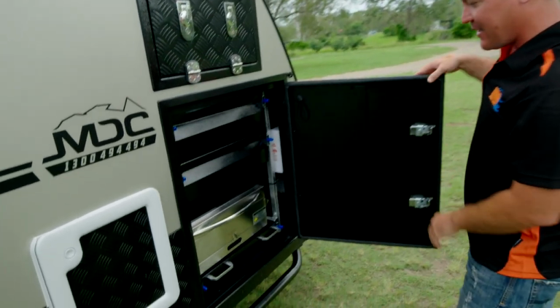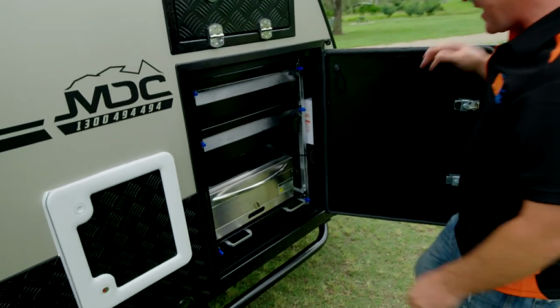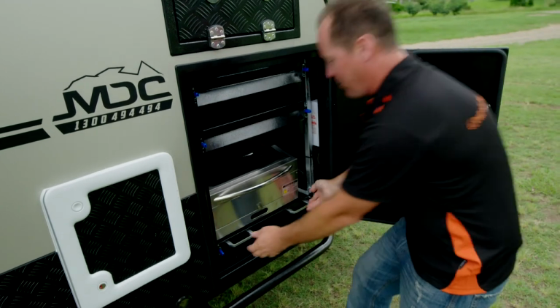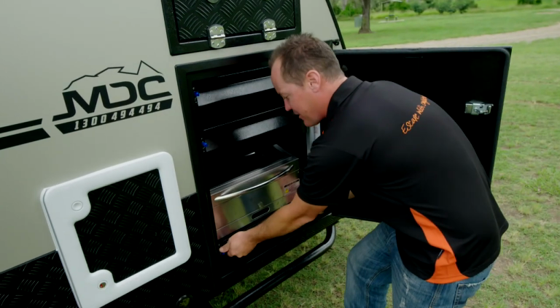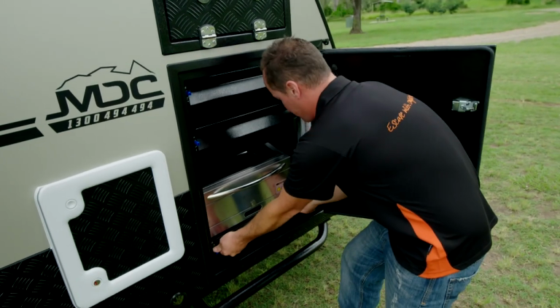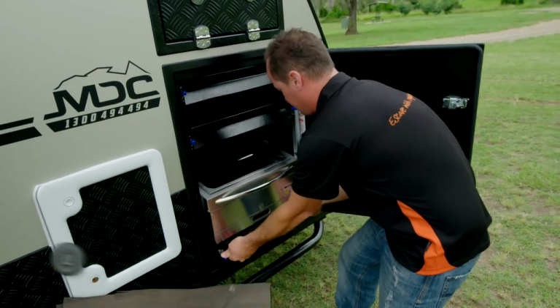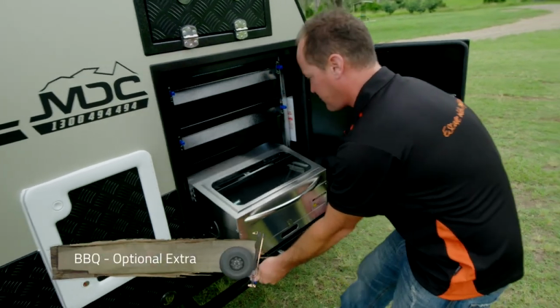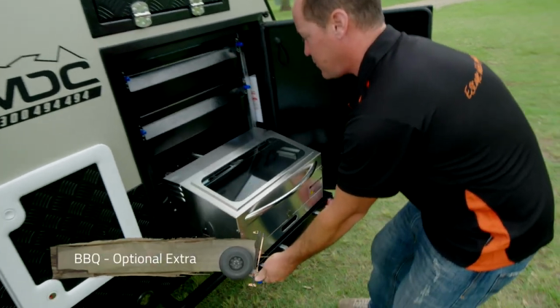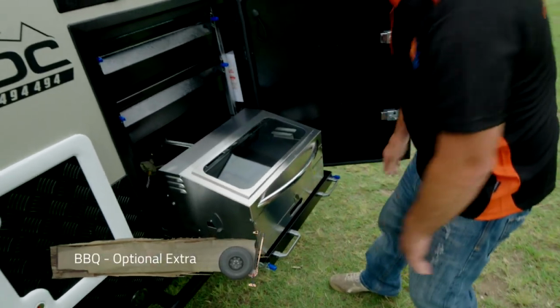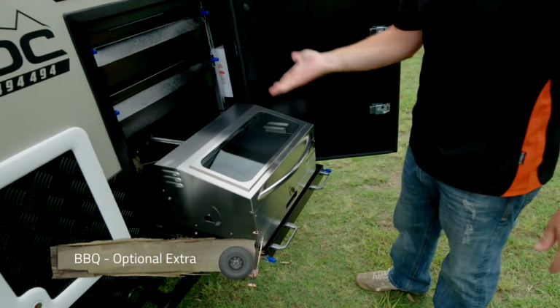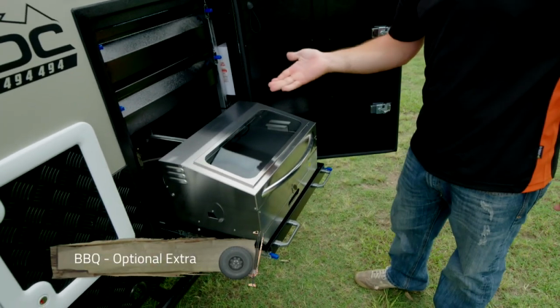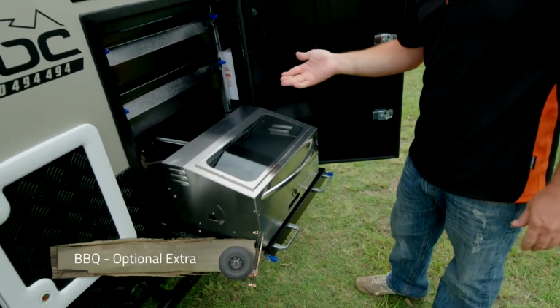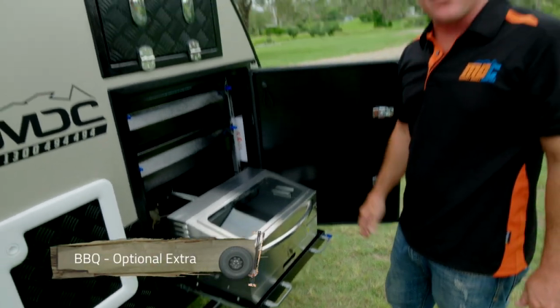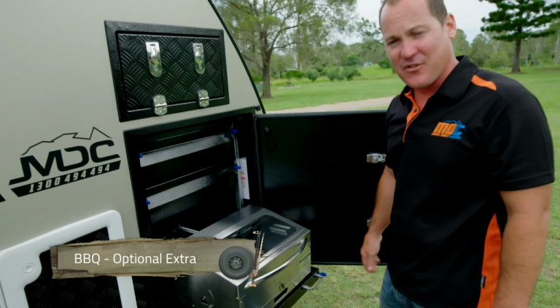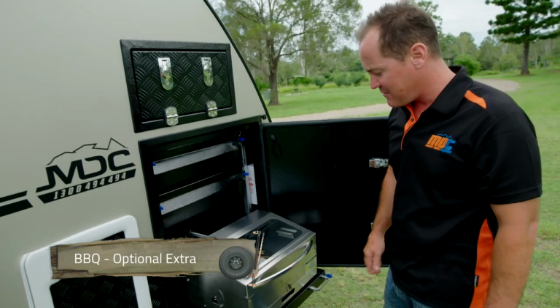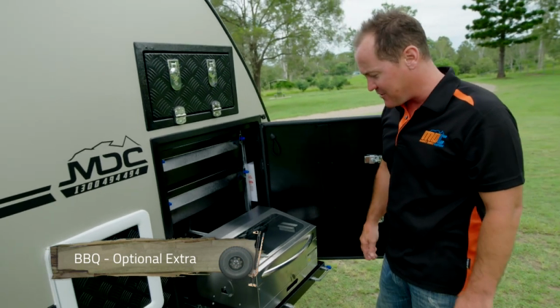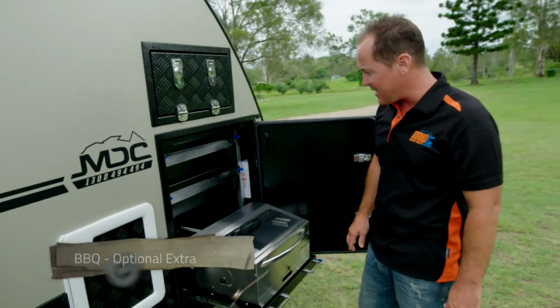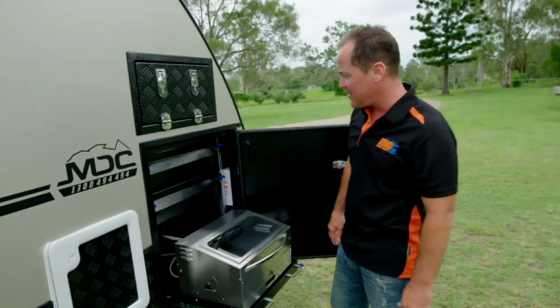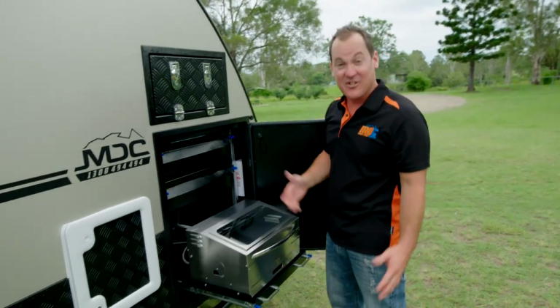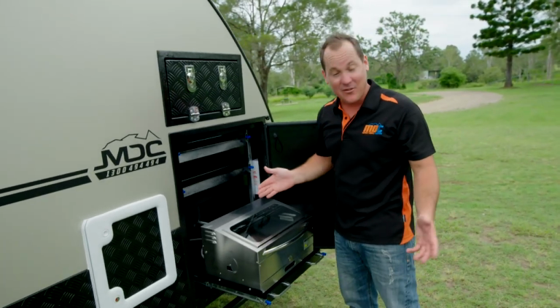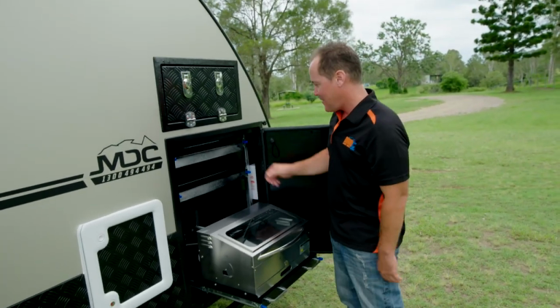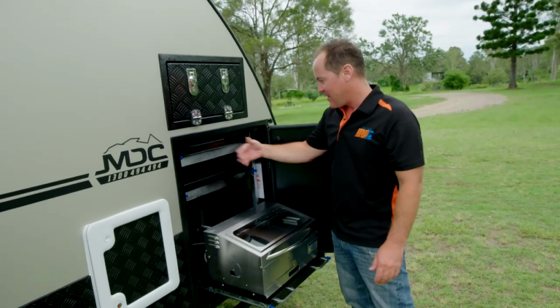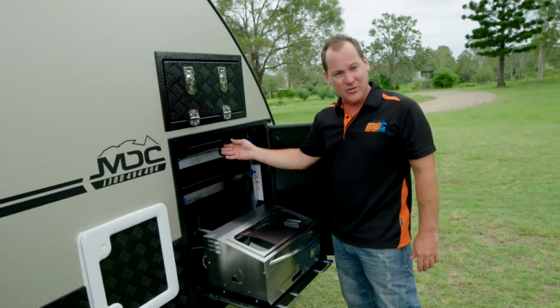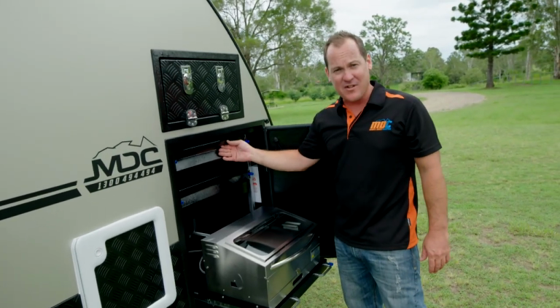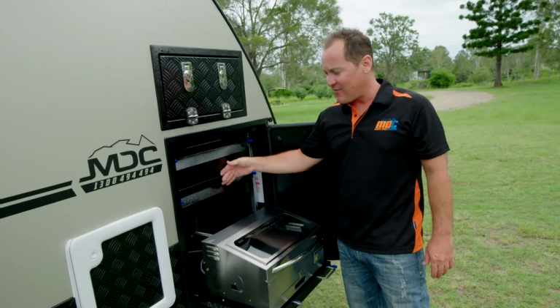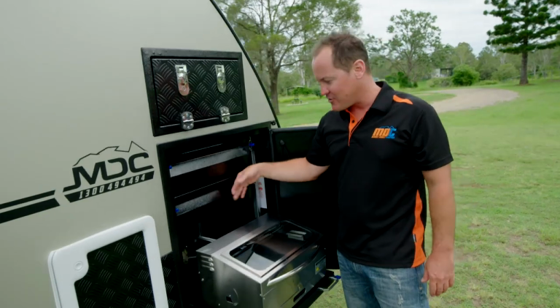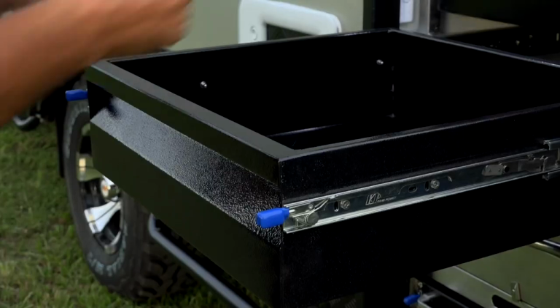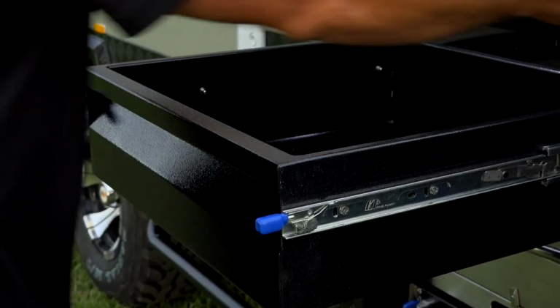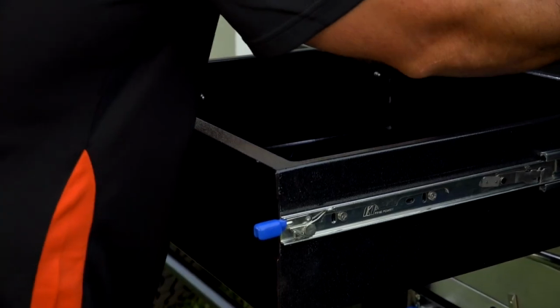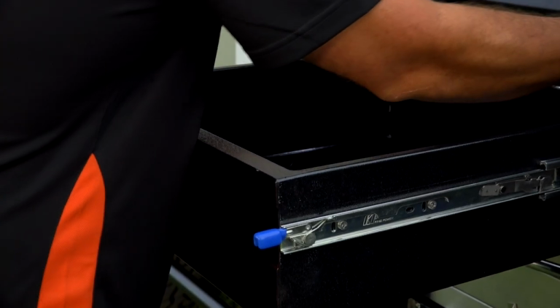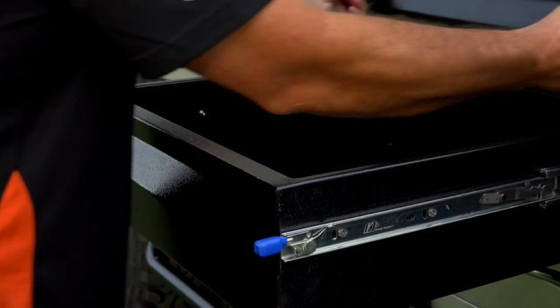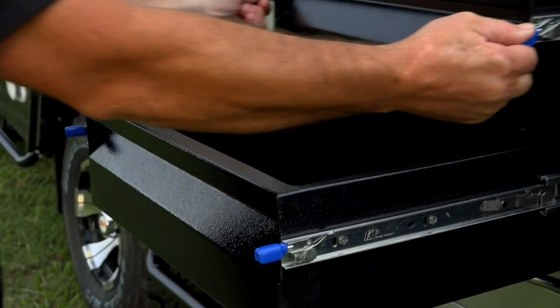In here you've got your handy little barbecue — side of the road cook-up, snags, chicken schnitzels, that sort of thing. It comes in very handy. More storage here — you can never have enough storage. Plenty of storage, and it's good for snacks on the run as well.